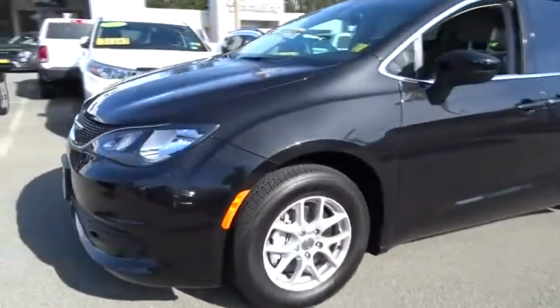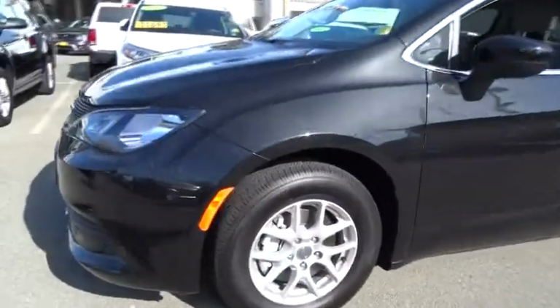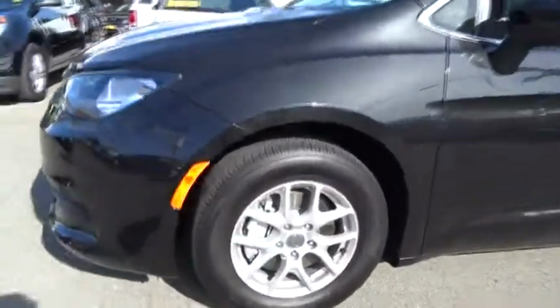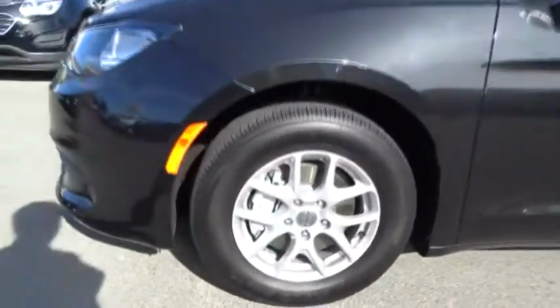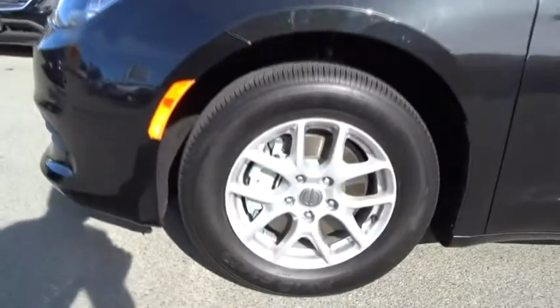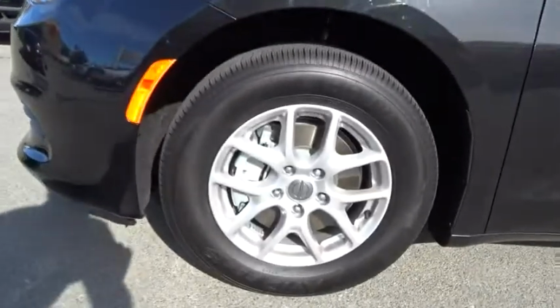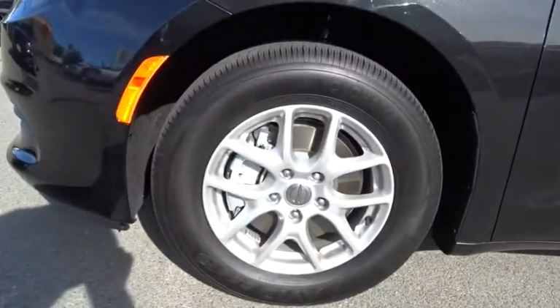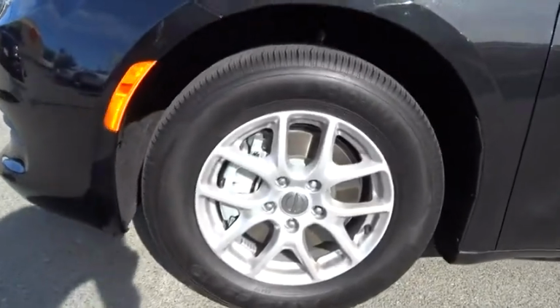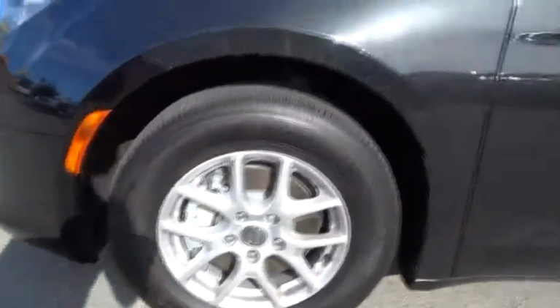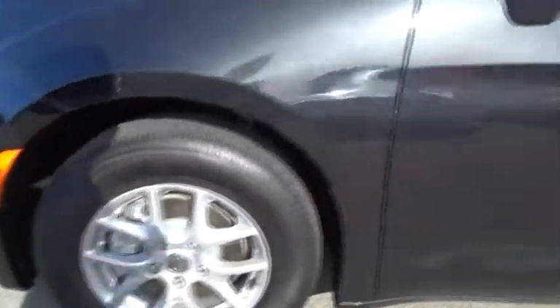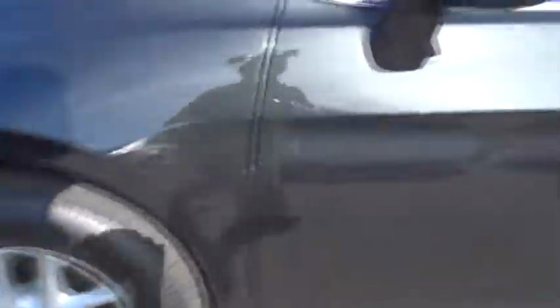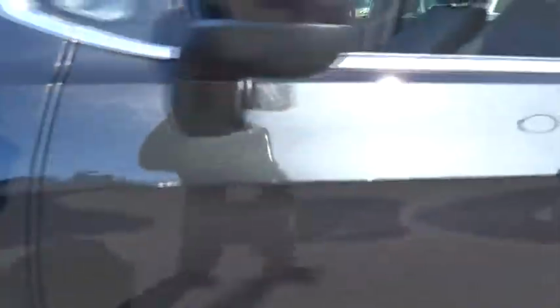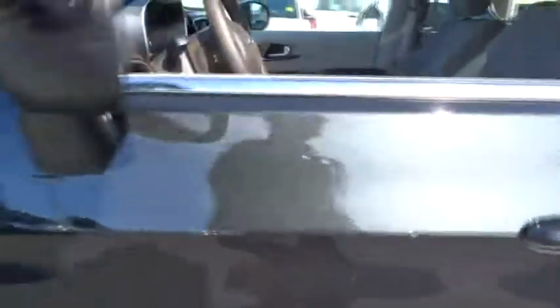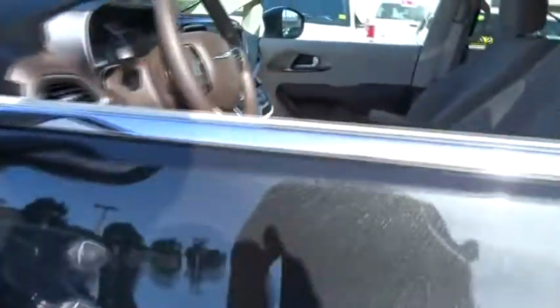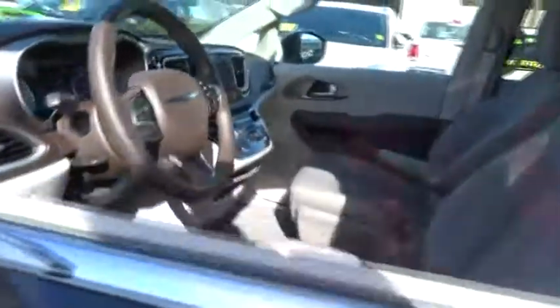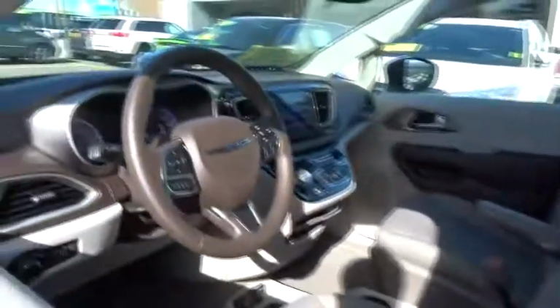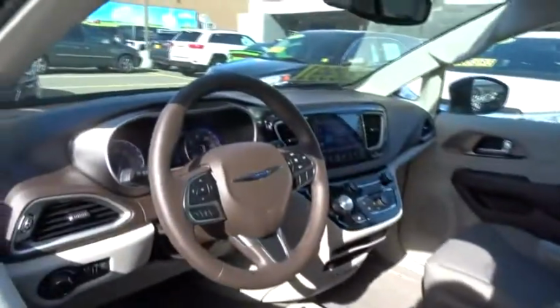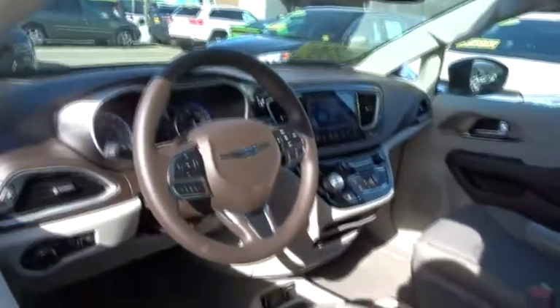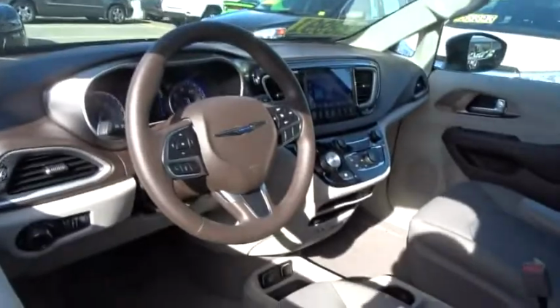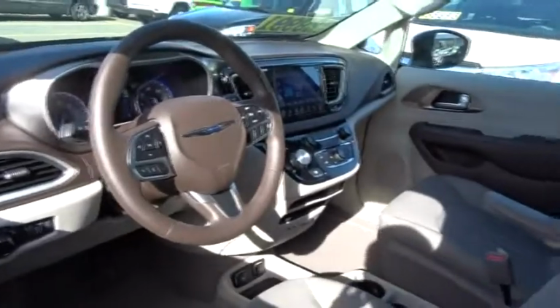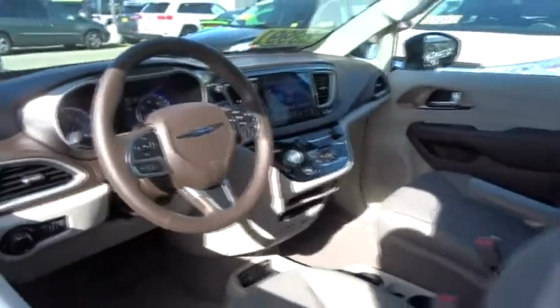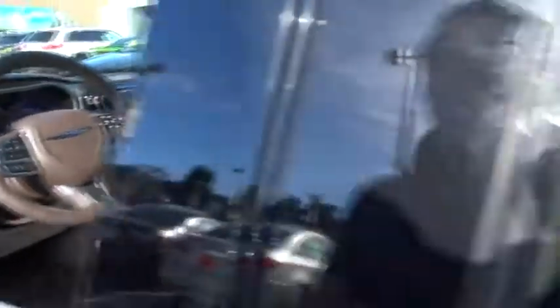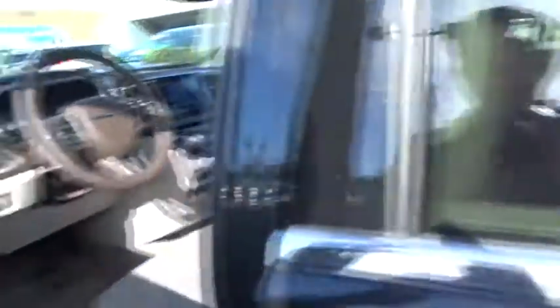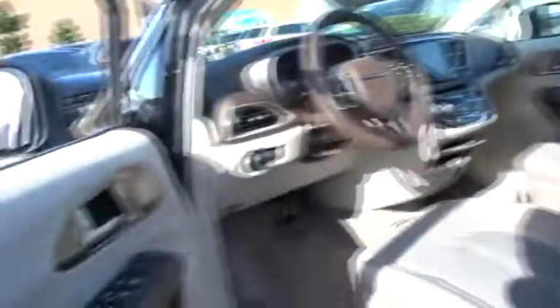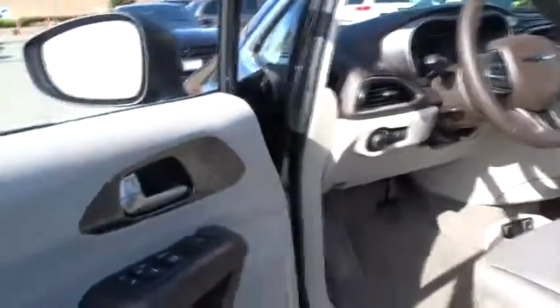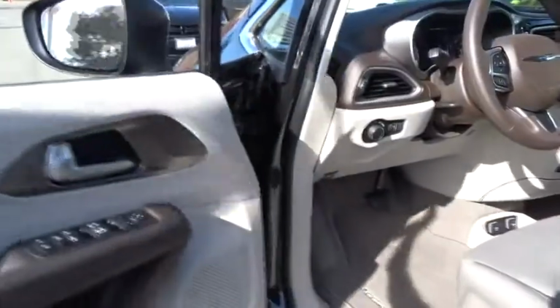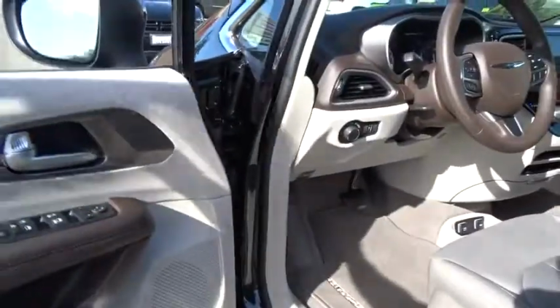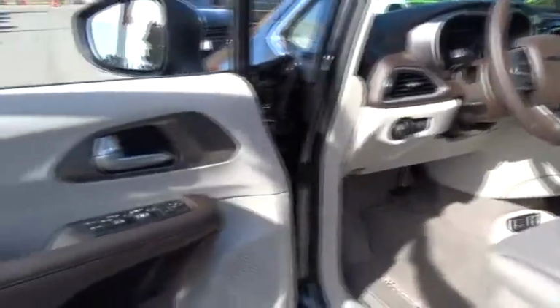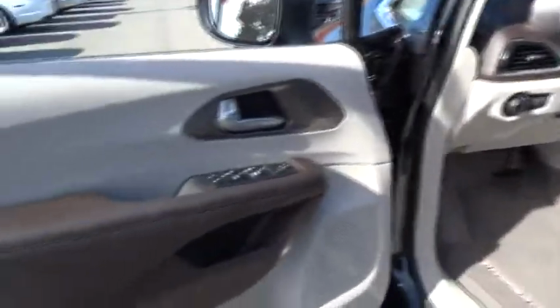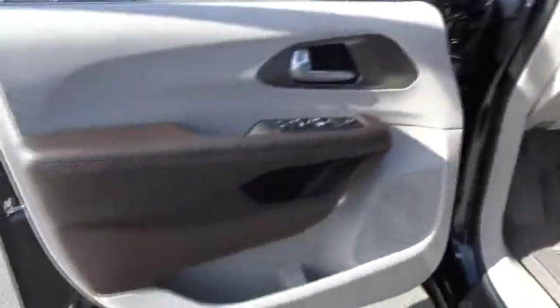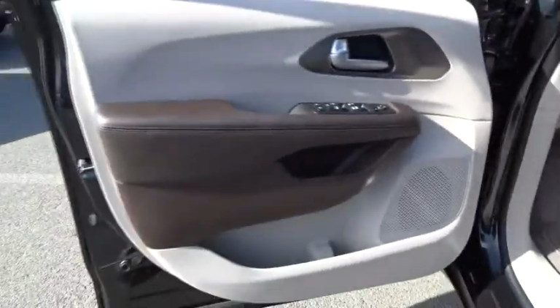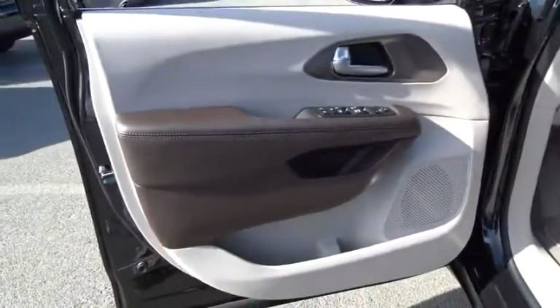Front wheel drive, rear defrost, power windows, trip computer, child safety locks. This vehicle offers reliability and good looks at a great price, so come in and take a test drive today.